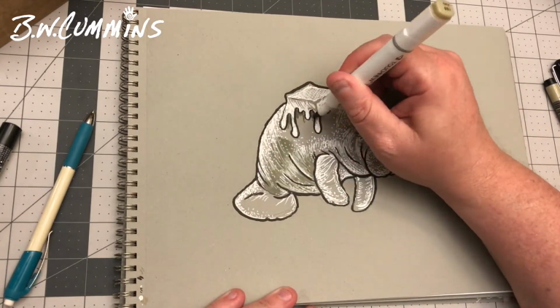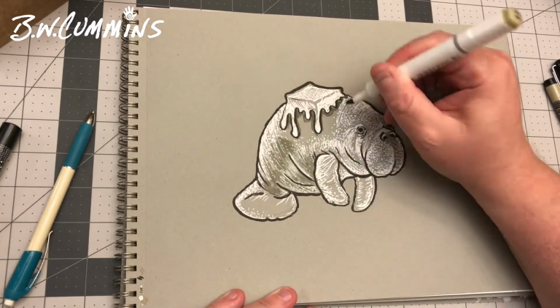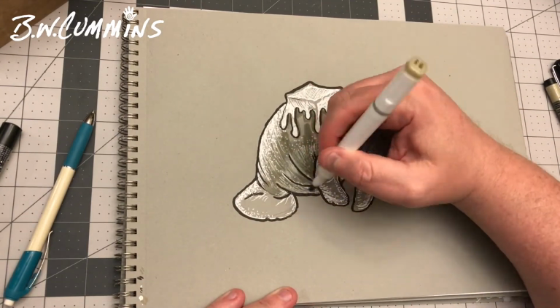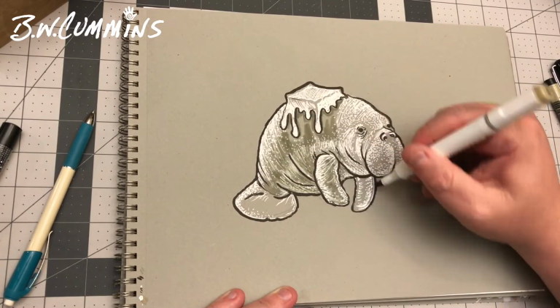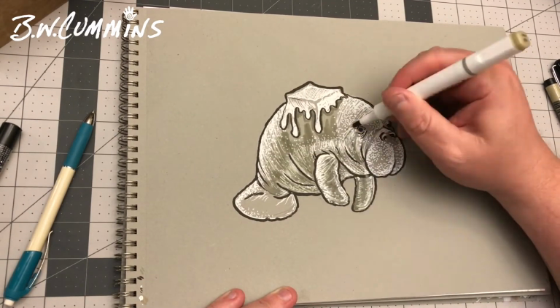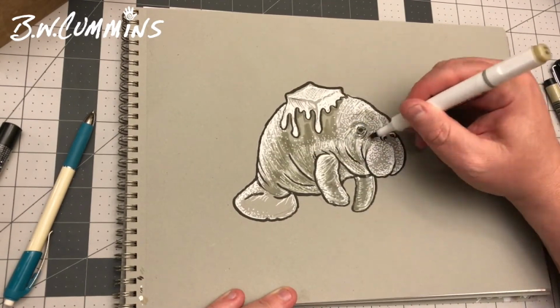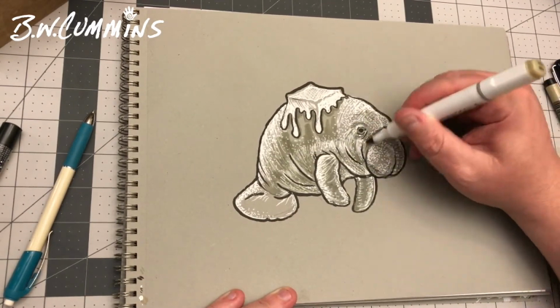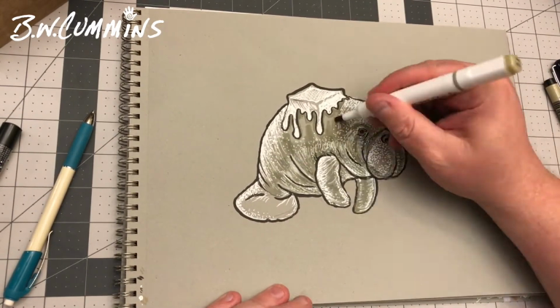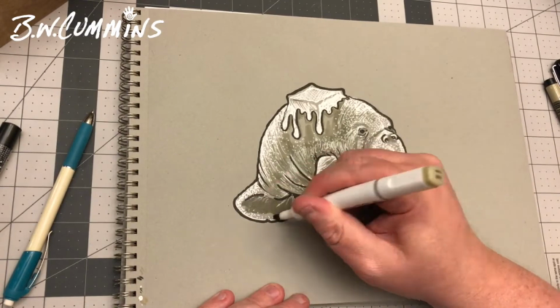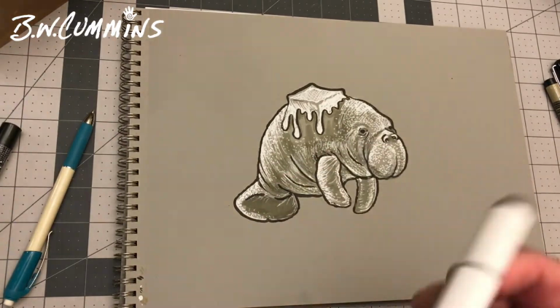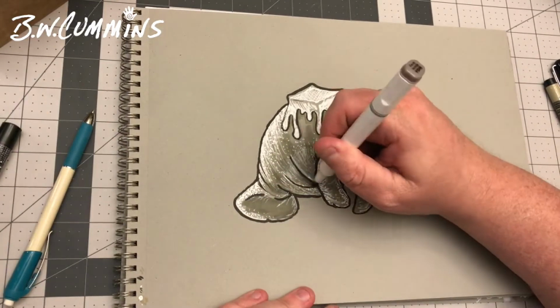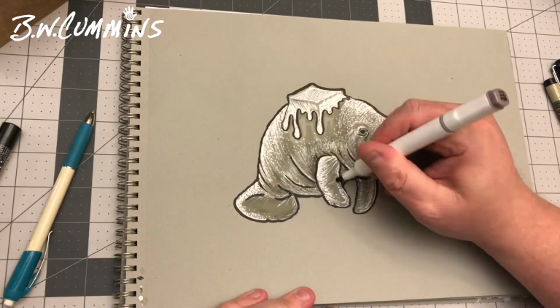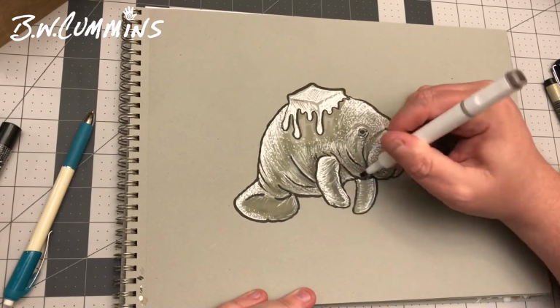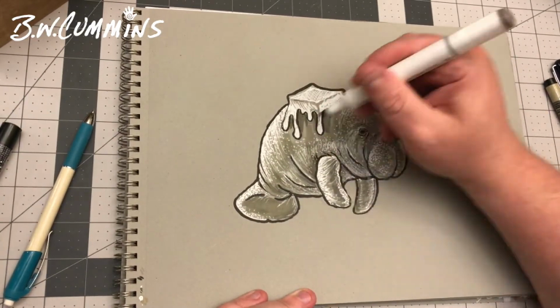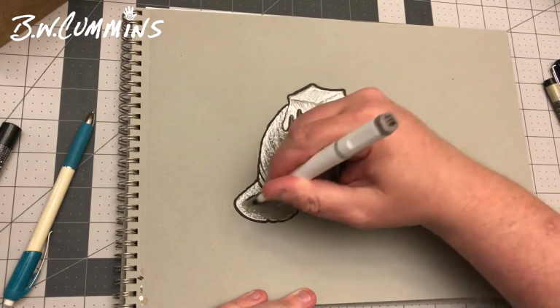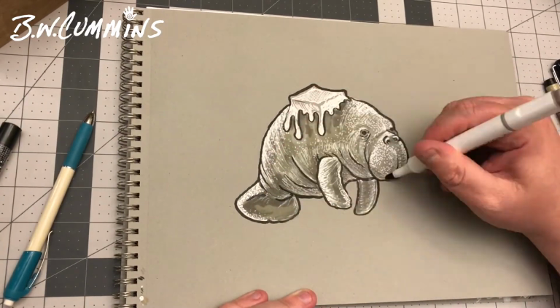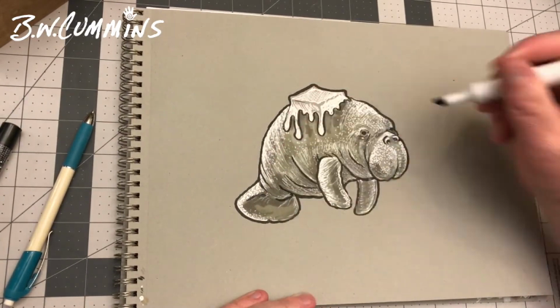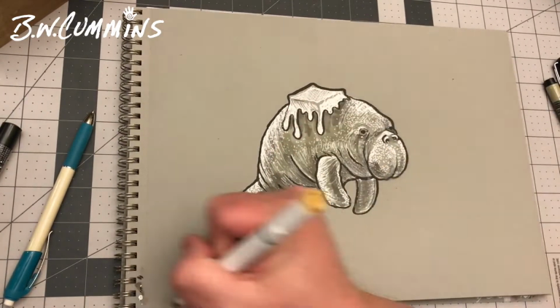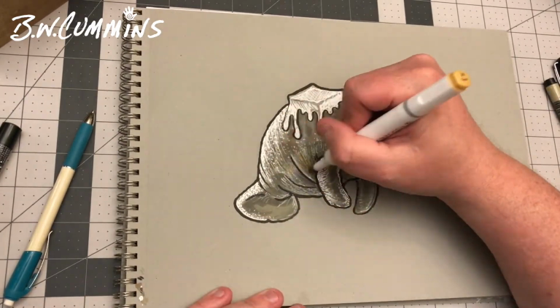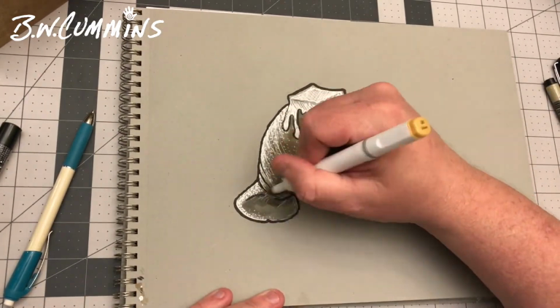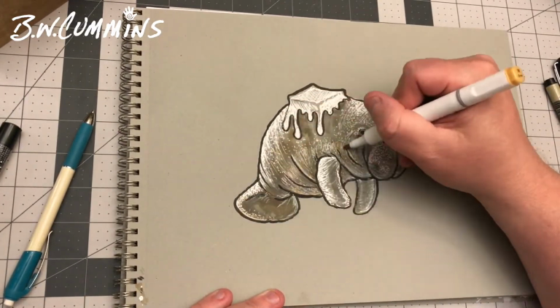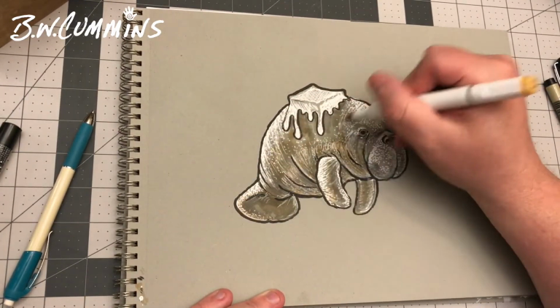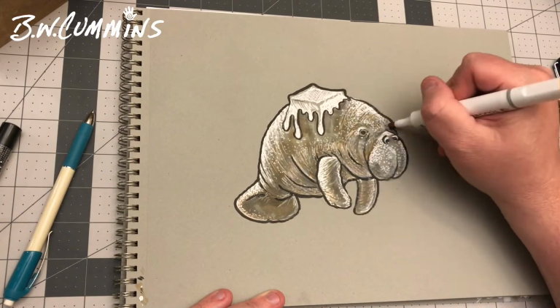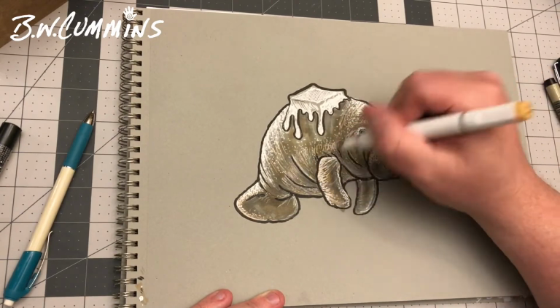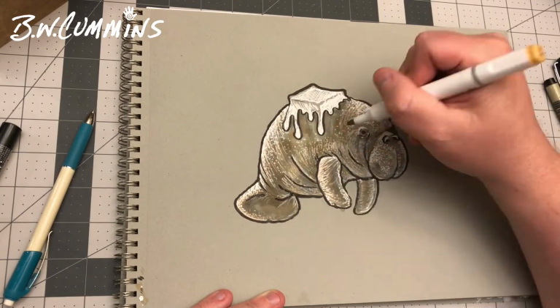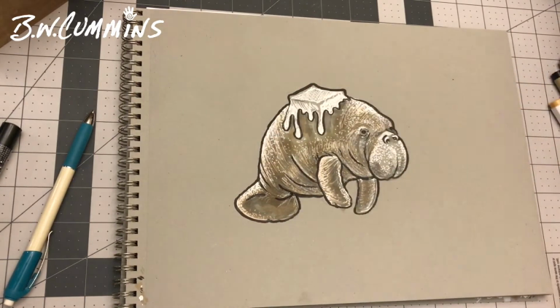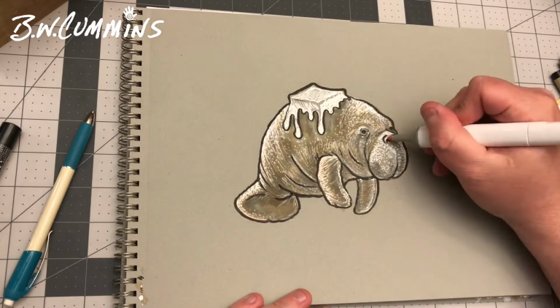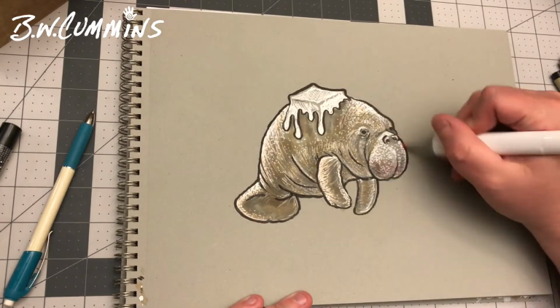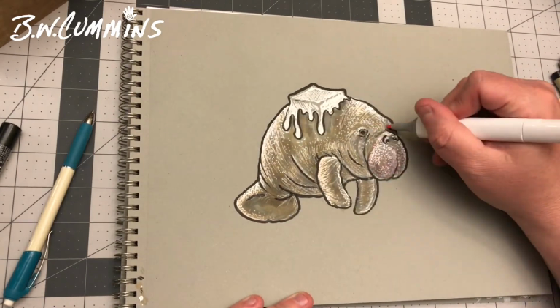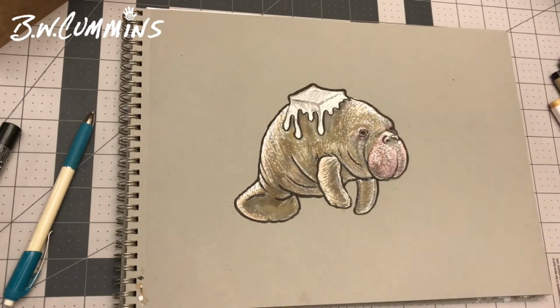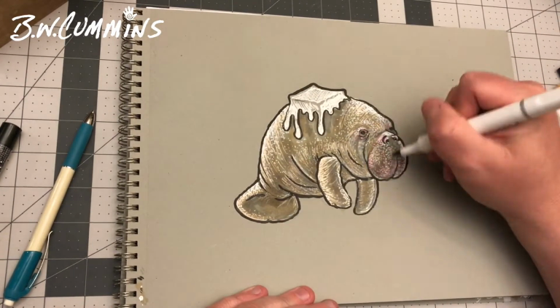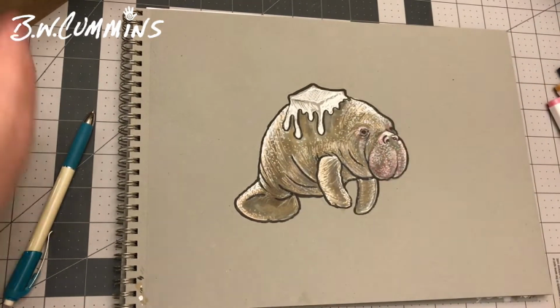I love these docile guys. We've all seen them in videos where they just swim up to the glass when they're captured and just bonk into the glass — I love that. These guys just kind of float around and I think it's my spirit animal. Hope you enjoy this Florida potato.